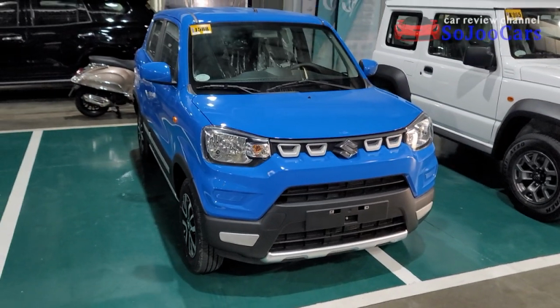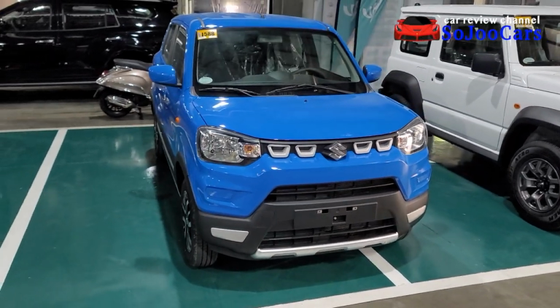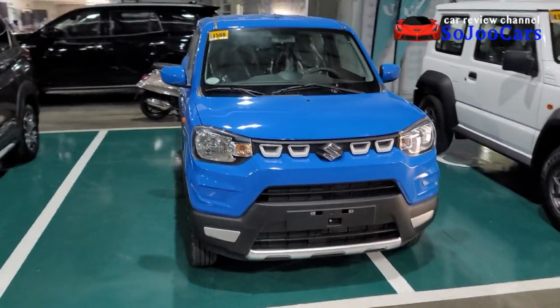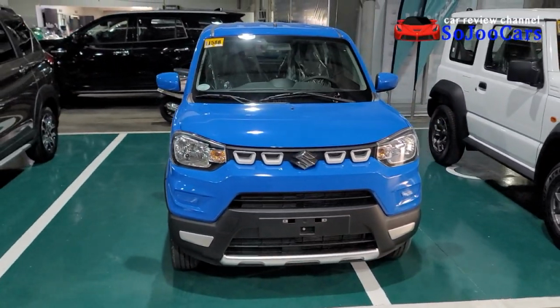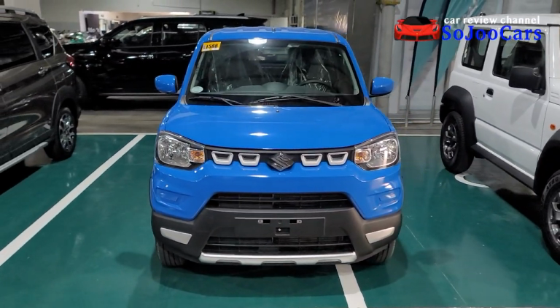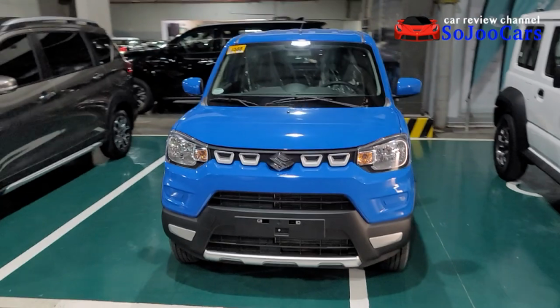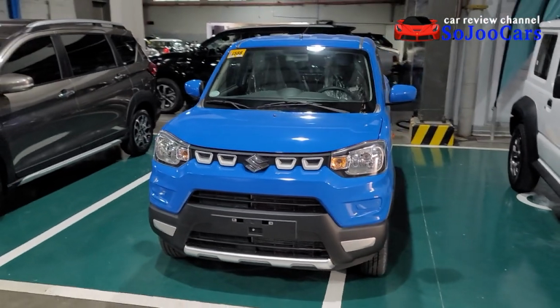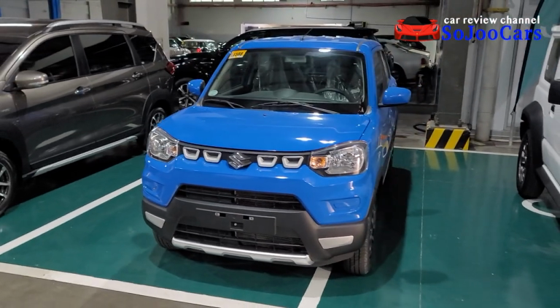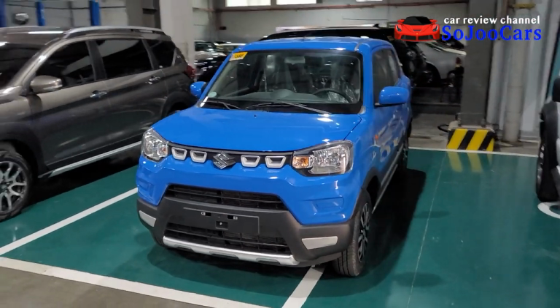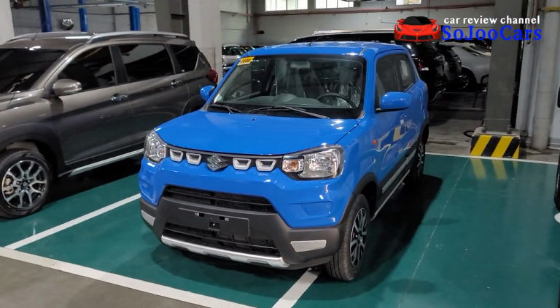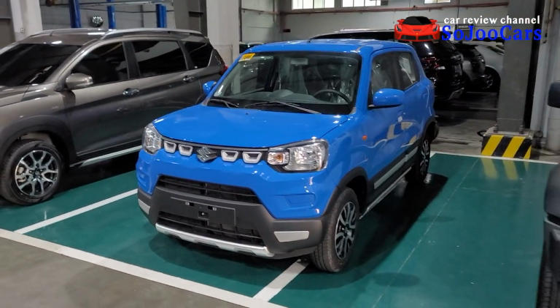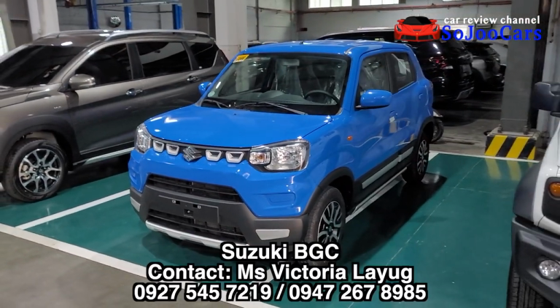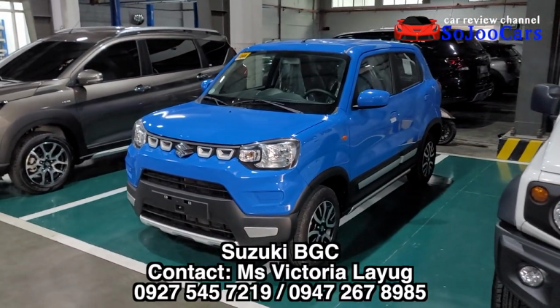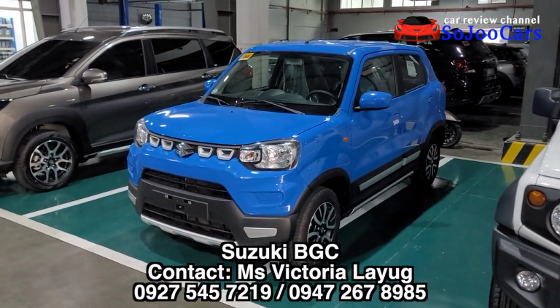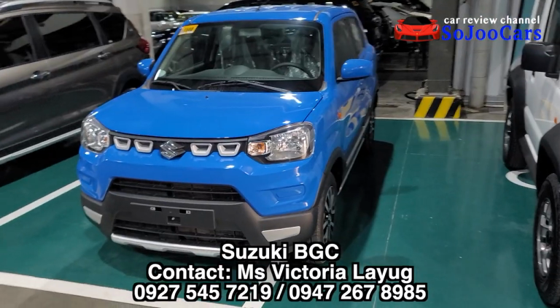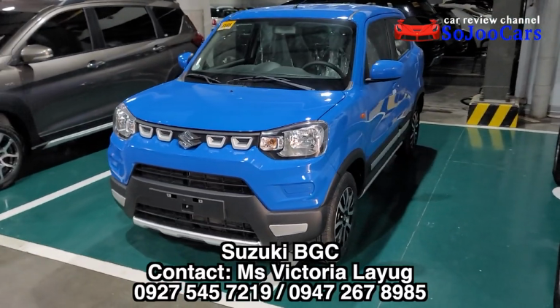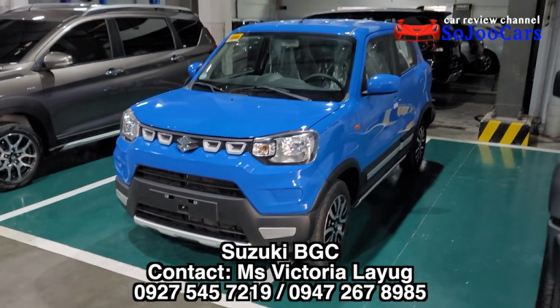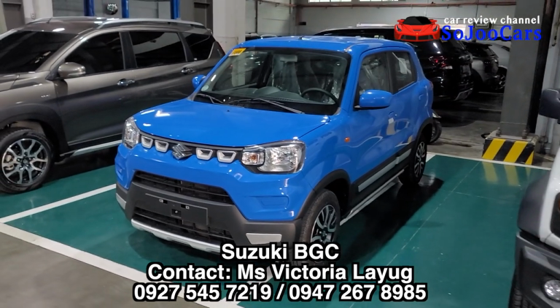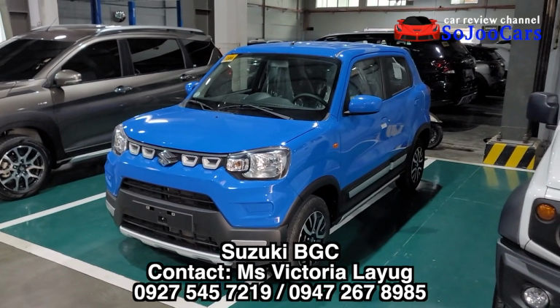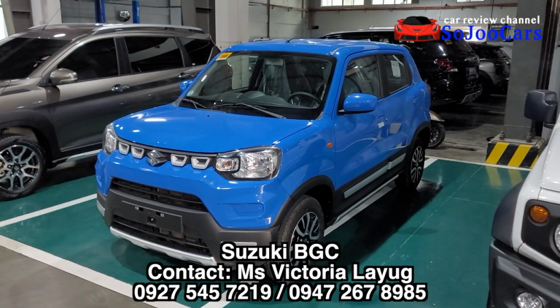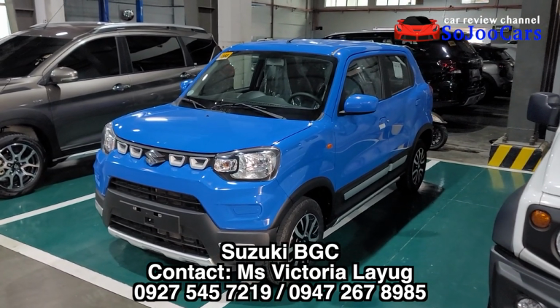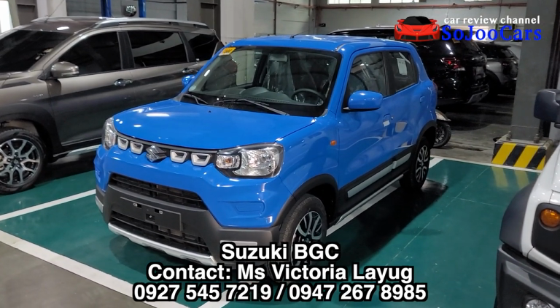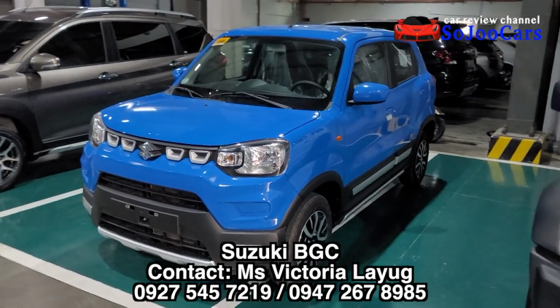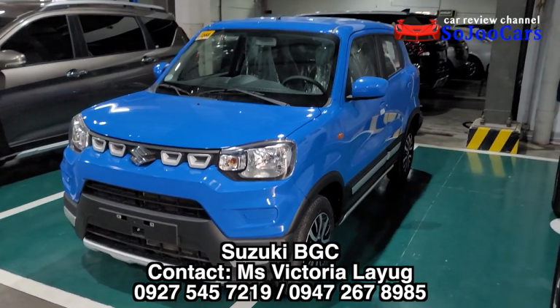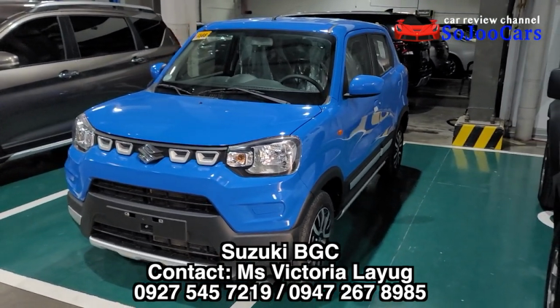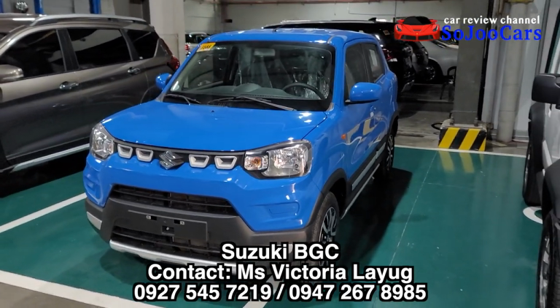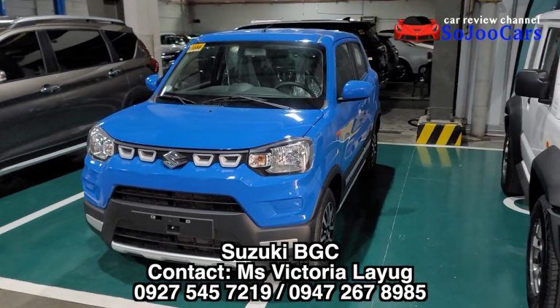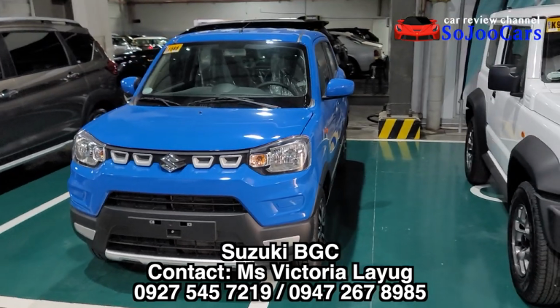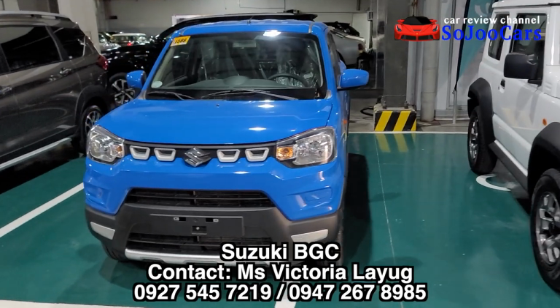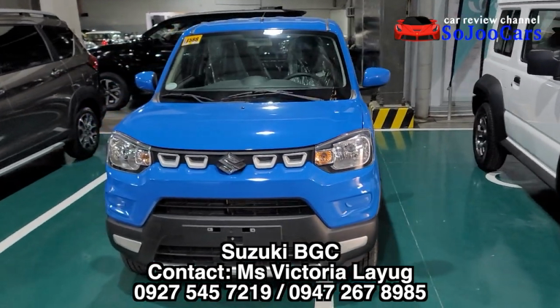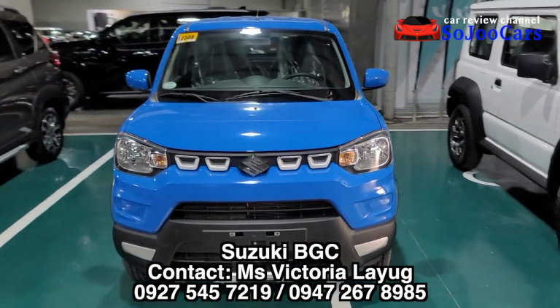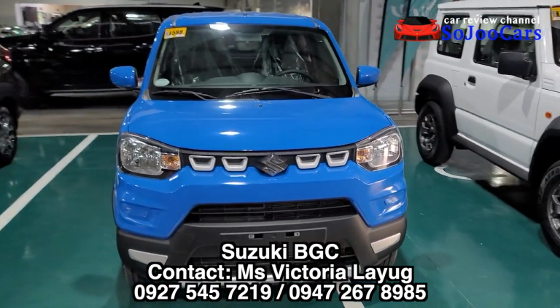Hello everyone, thank you for watching this video. This is Ju from Soju Cars. Today I'm here in Suzuki BGC. Please look for Miss Victoria Layug here in Suzuki BGC if you want to purchase this nice Suzuki Espresso Special Edition.